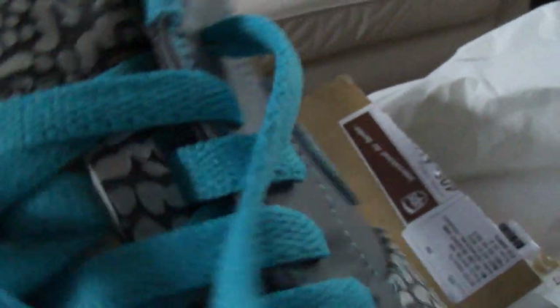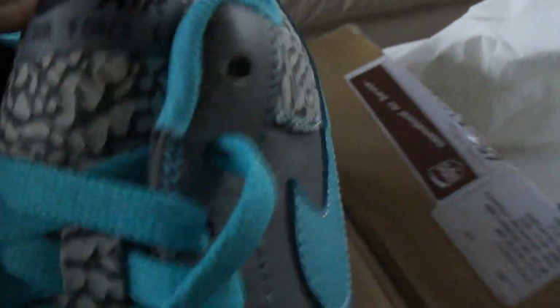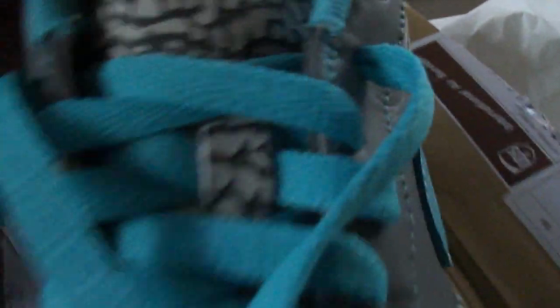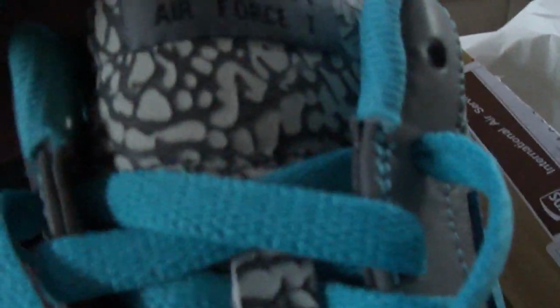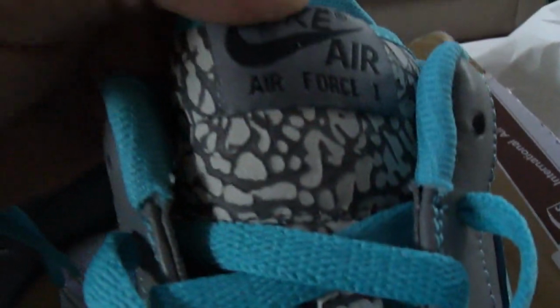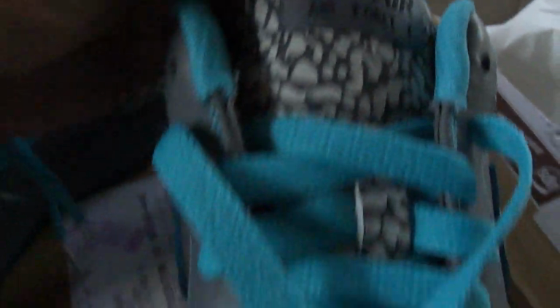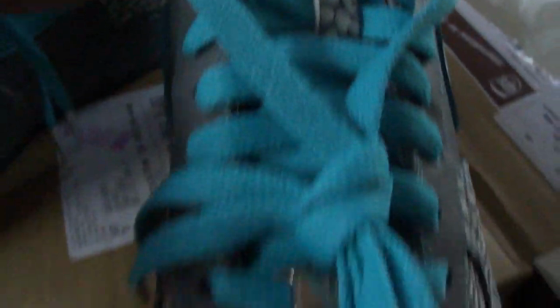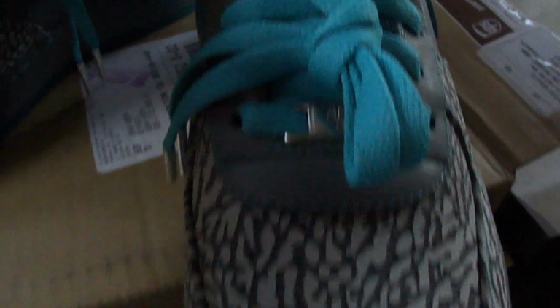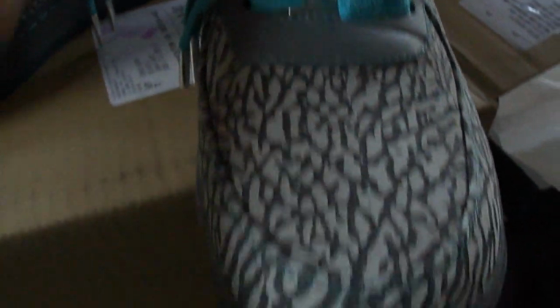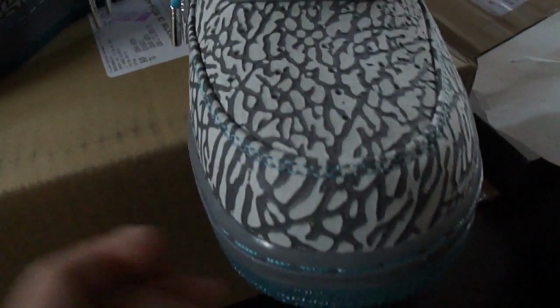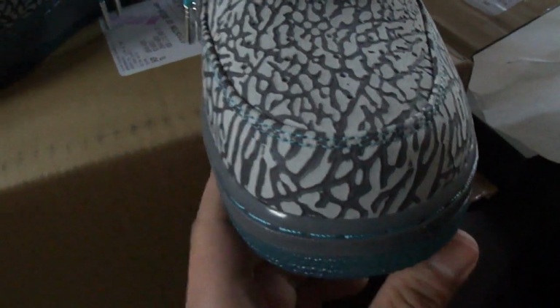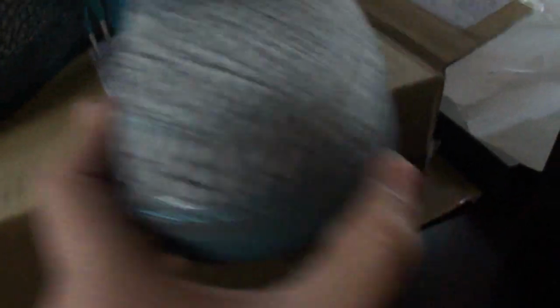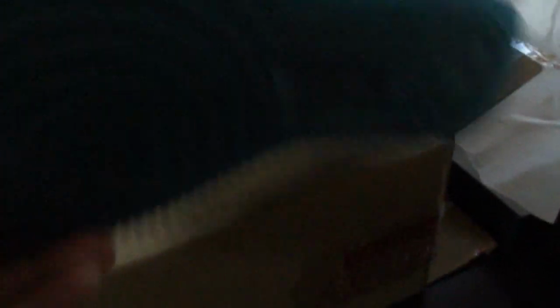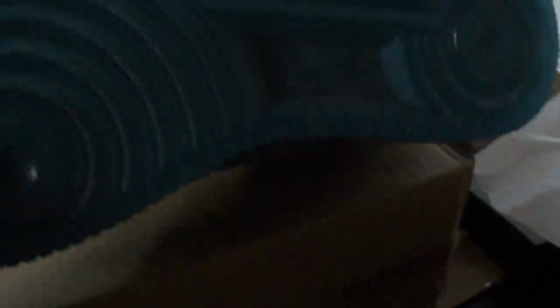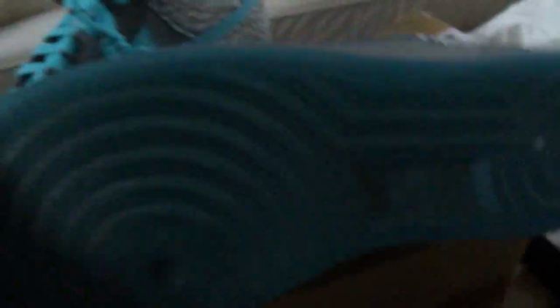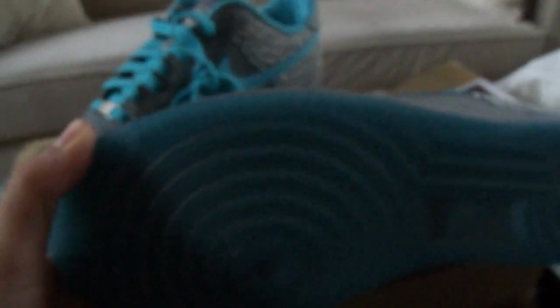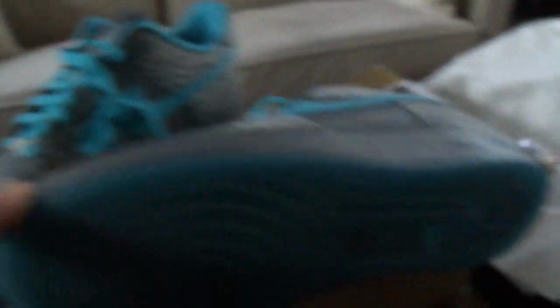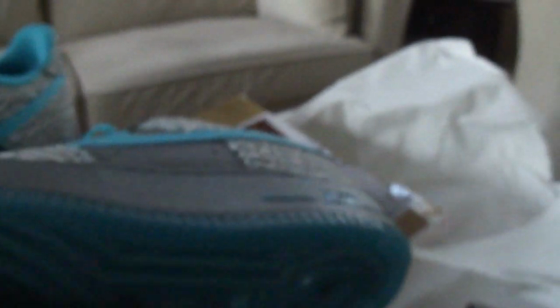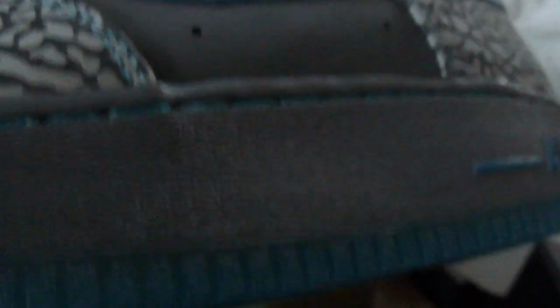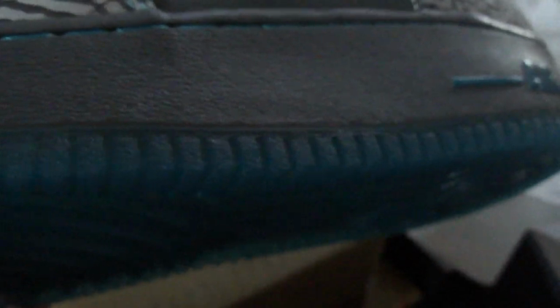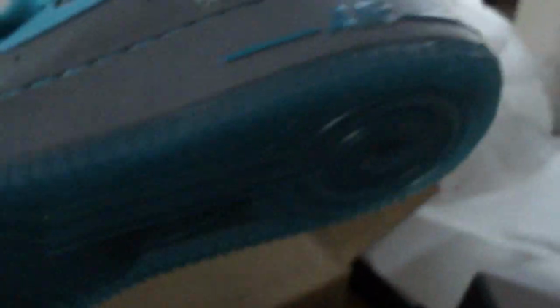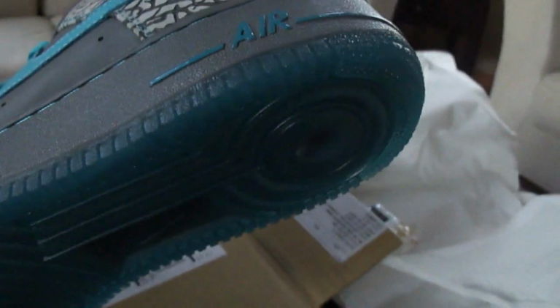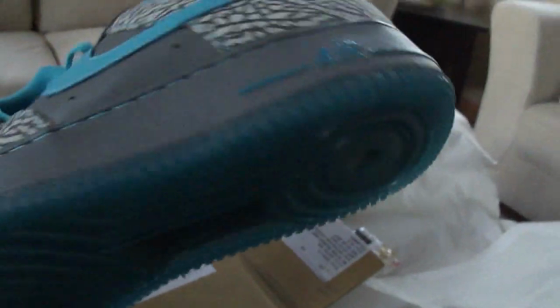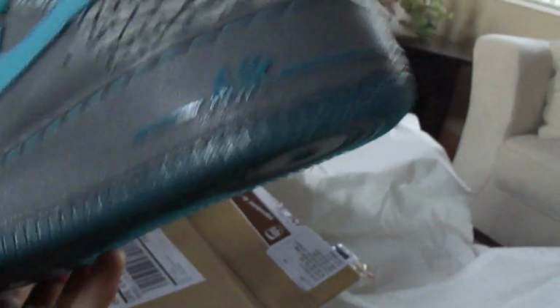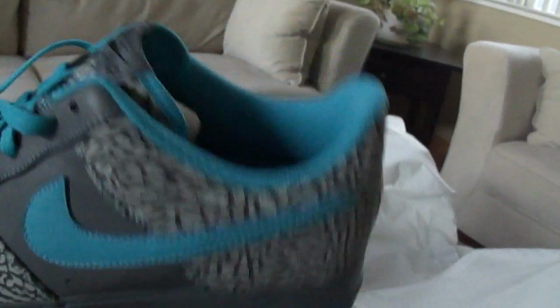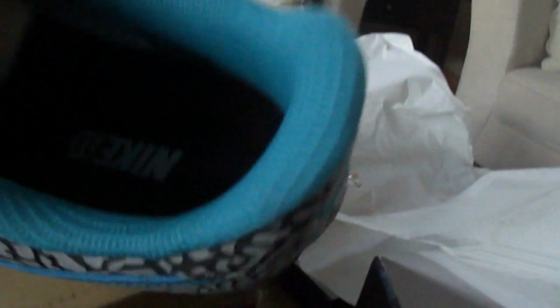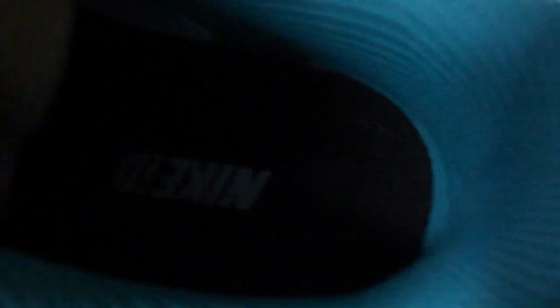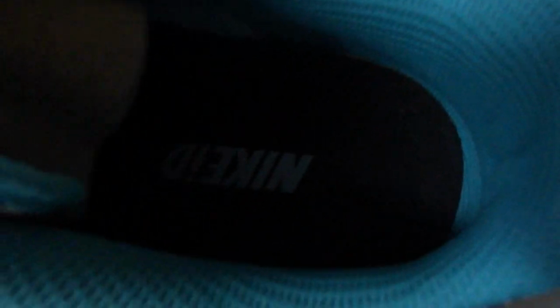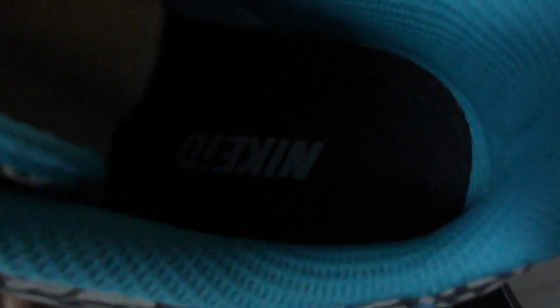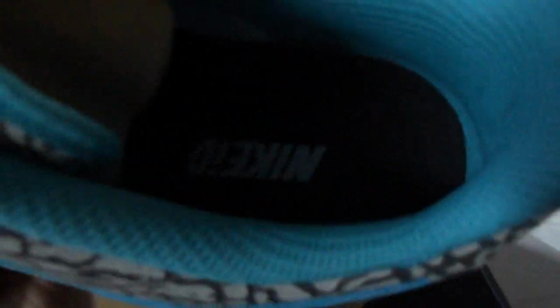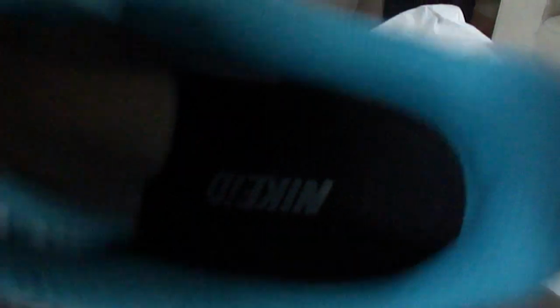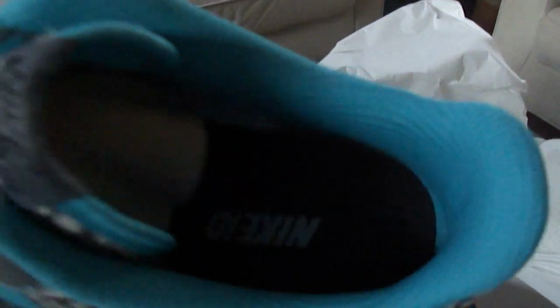The elephant print looks really good on these. You can see it on the tongue — Air Force One. And the bottom is like a translucent blue.